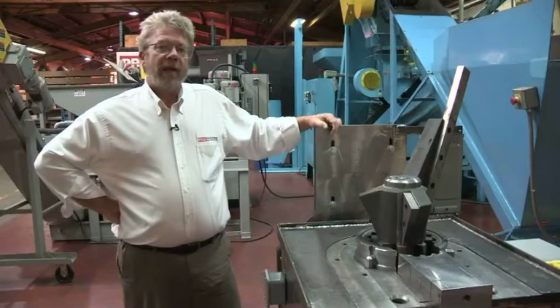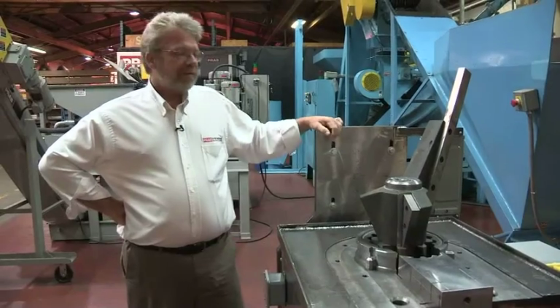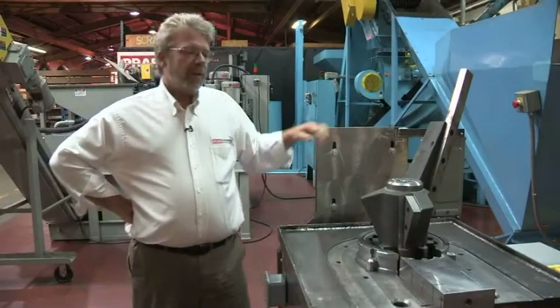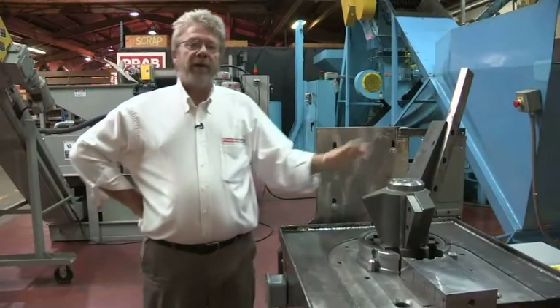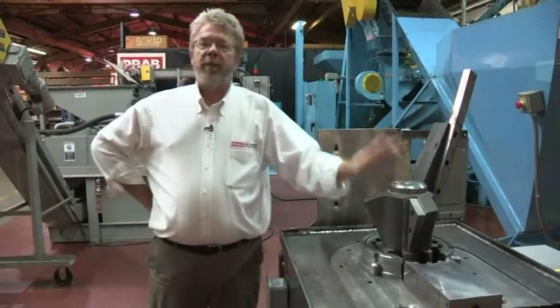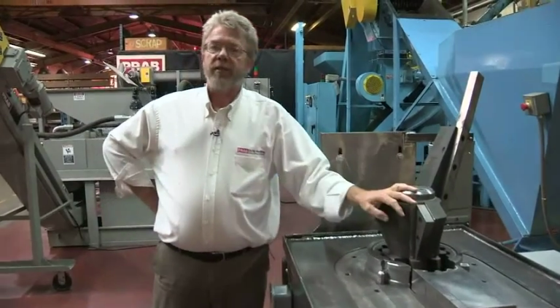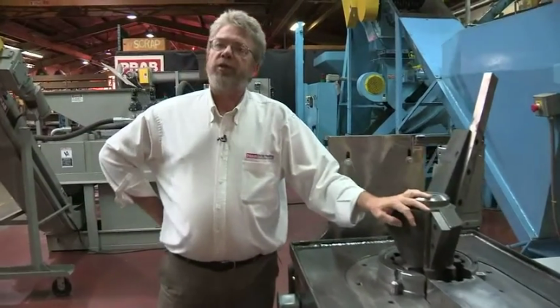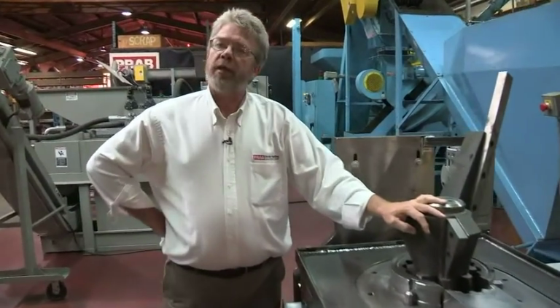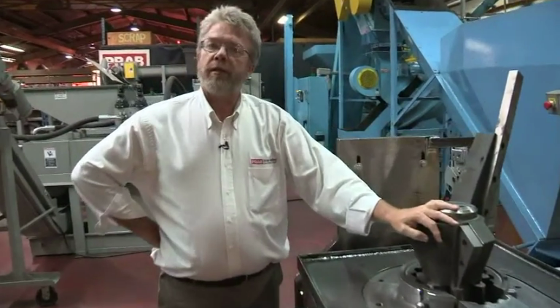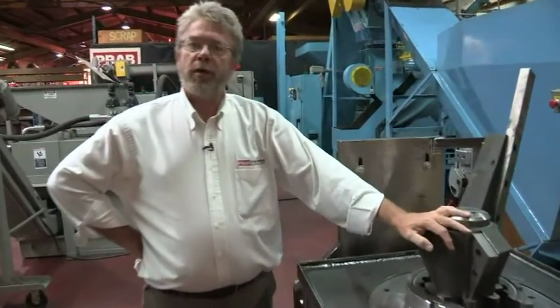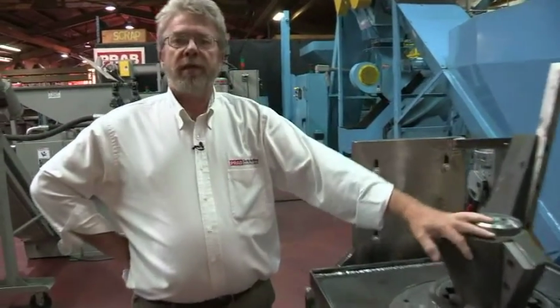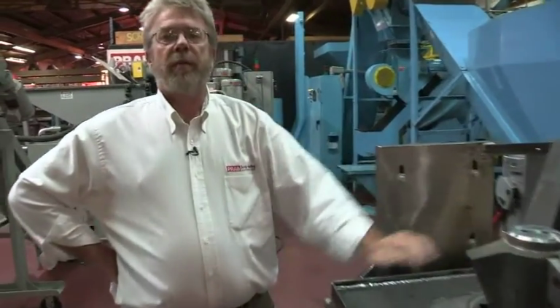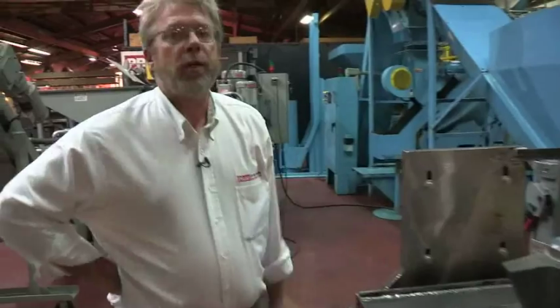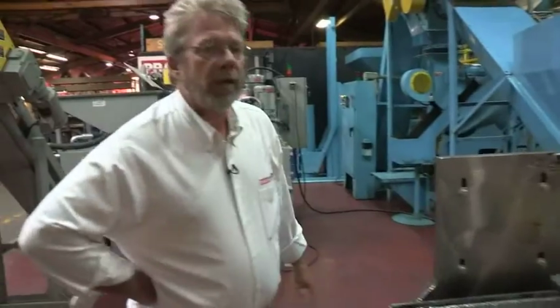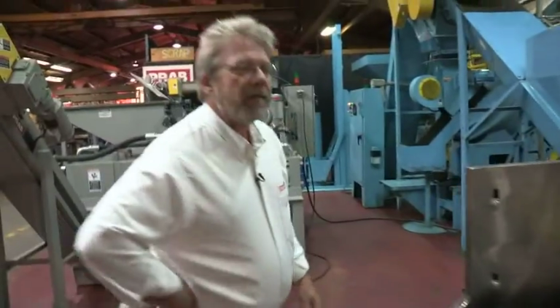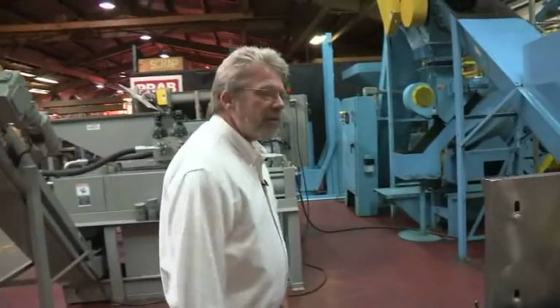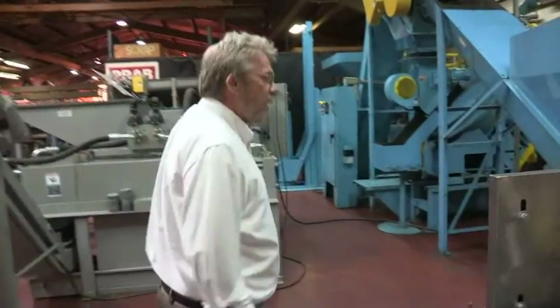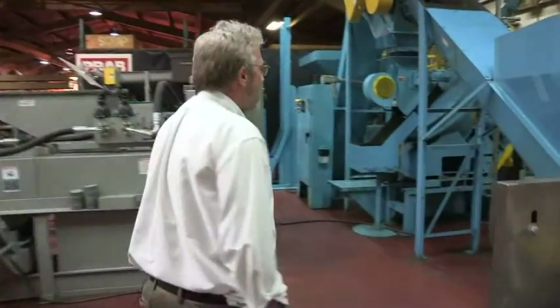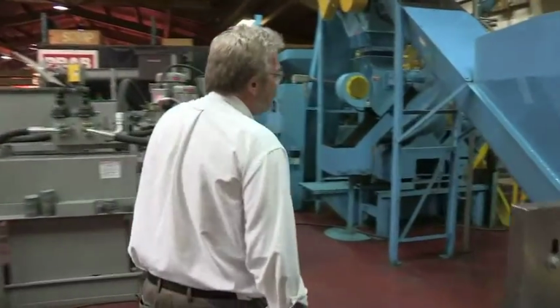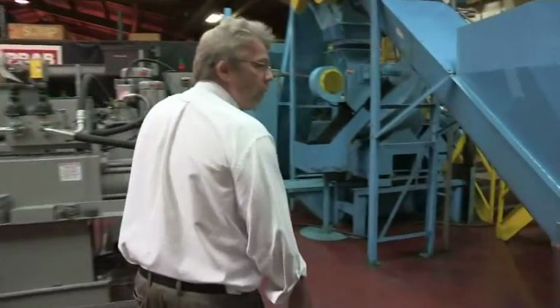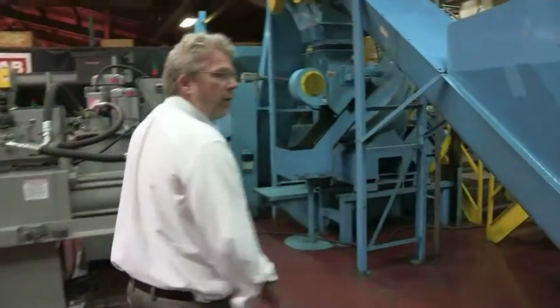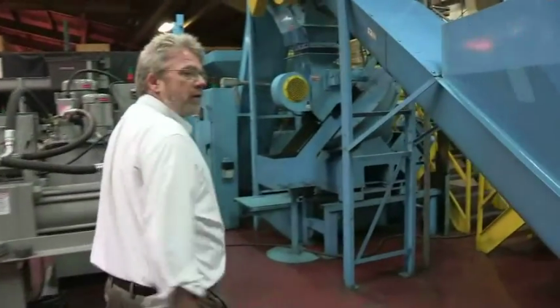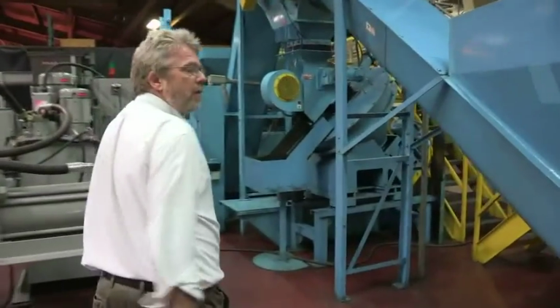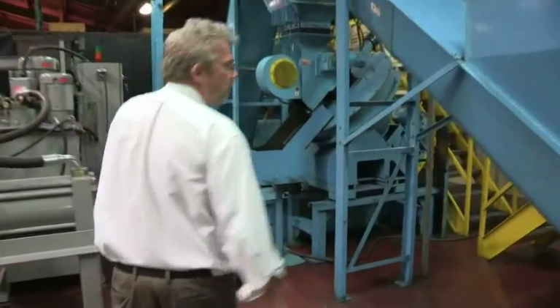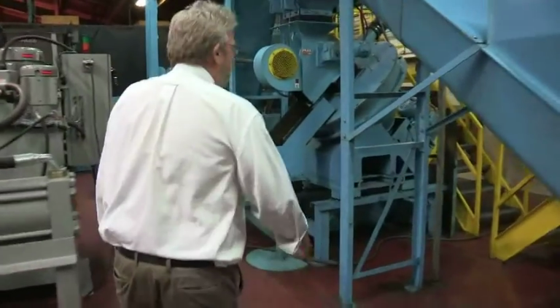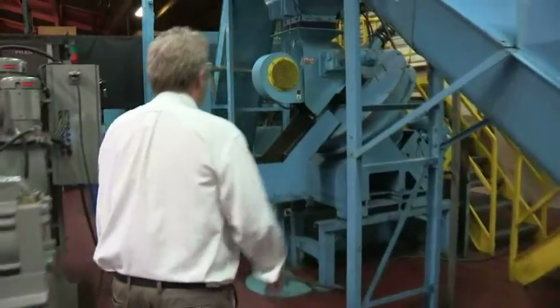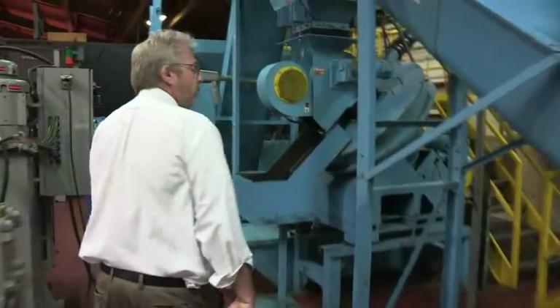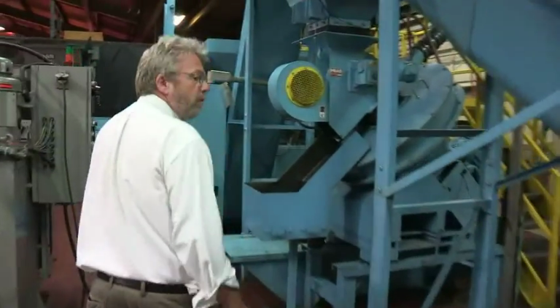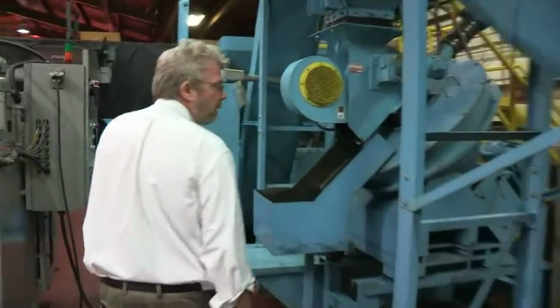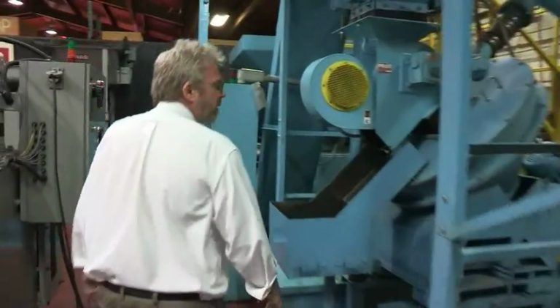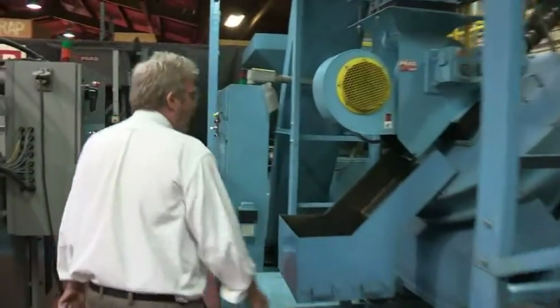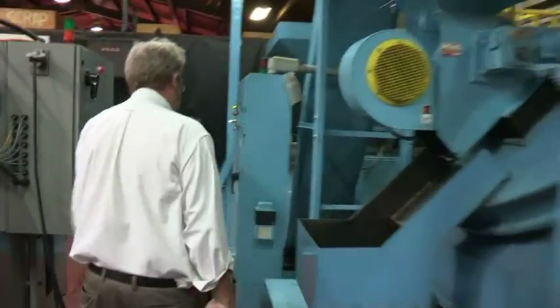Now that we've seen the parts and pieces, we'll show you the assembled unit in our test area where we can run some material through and show you the complete process.